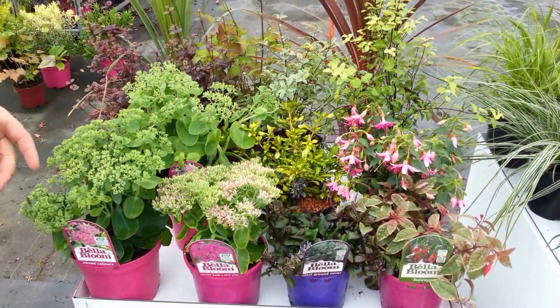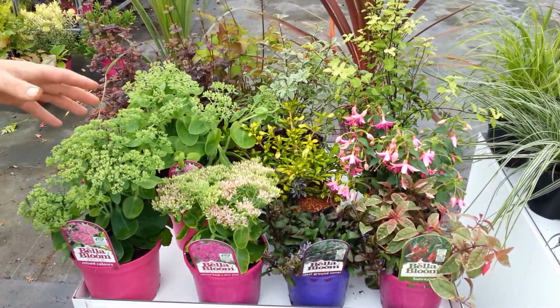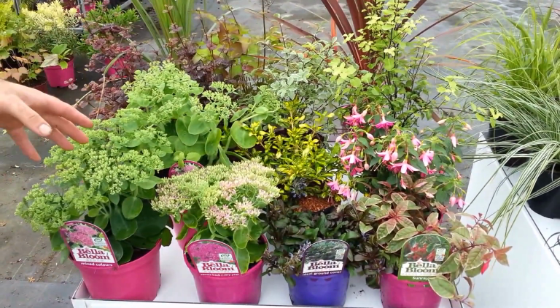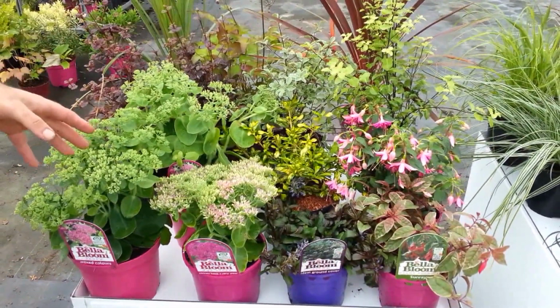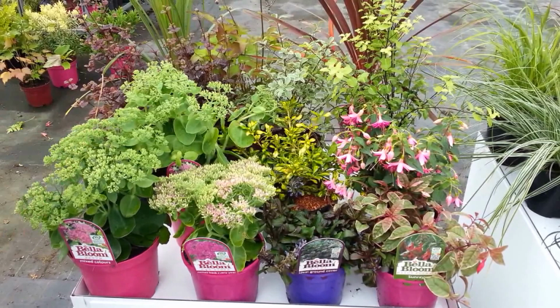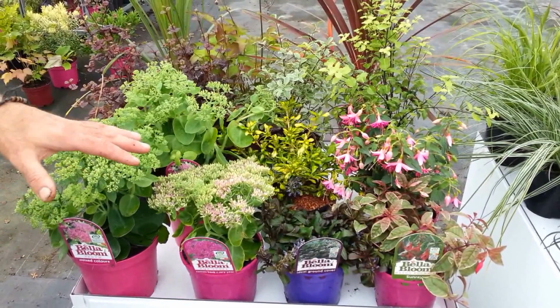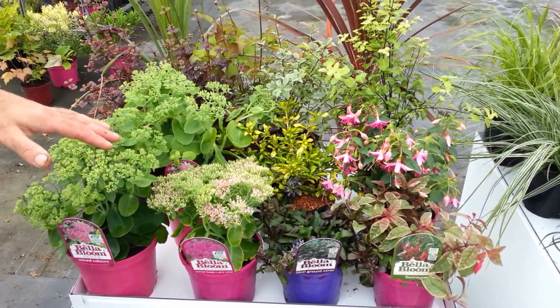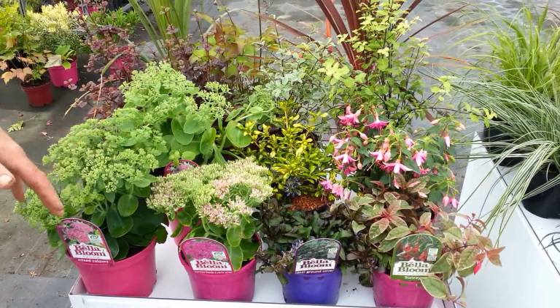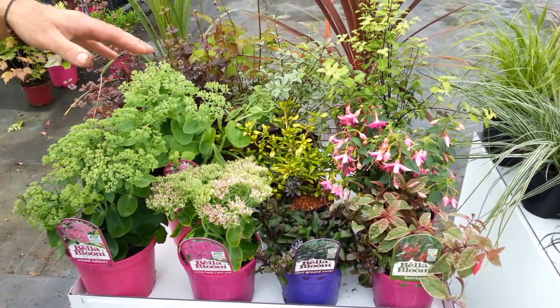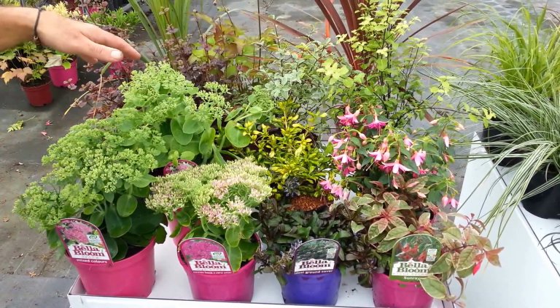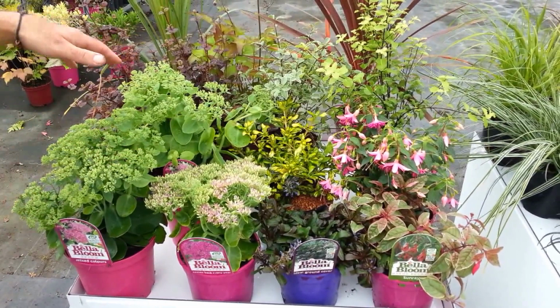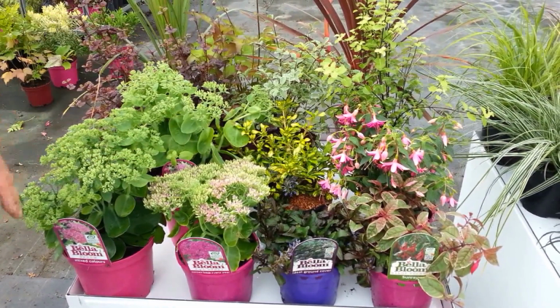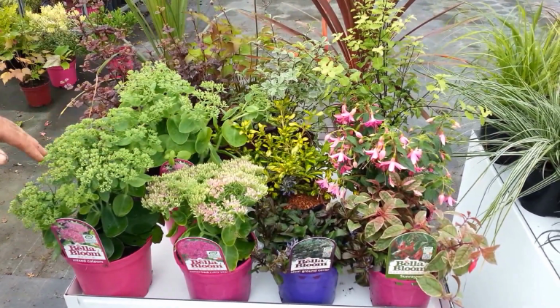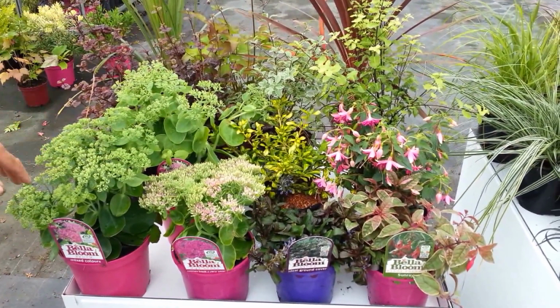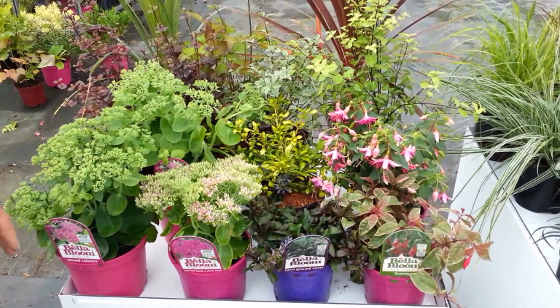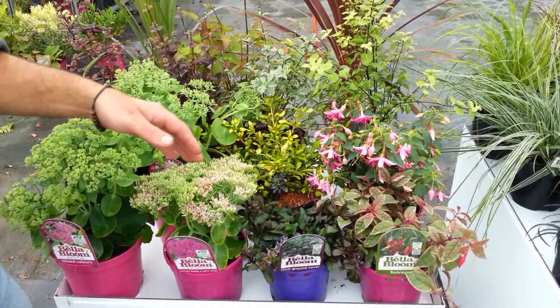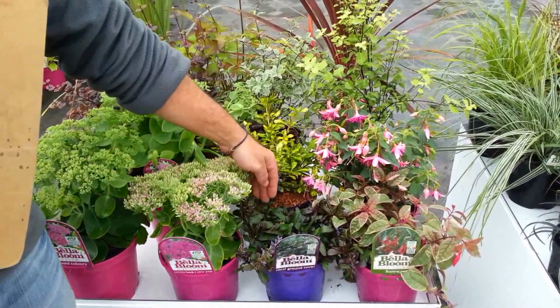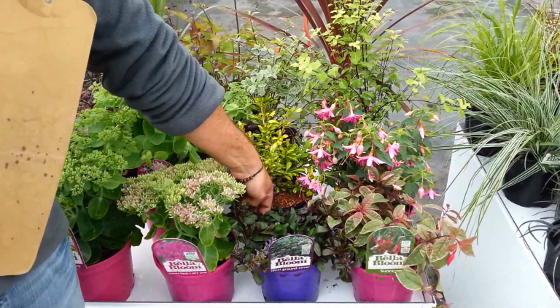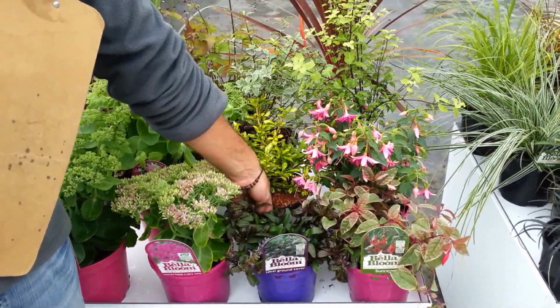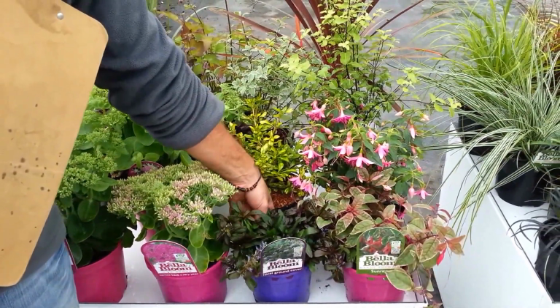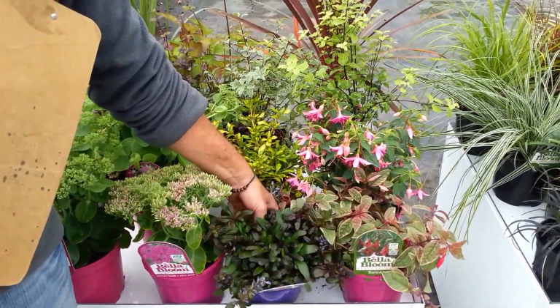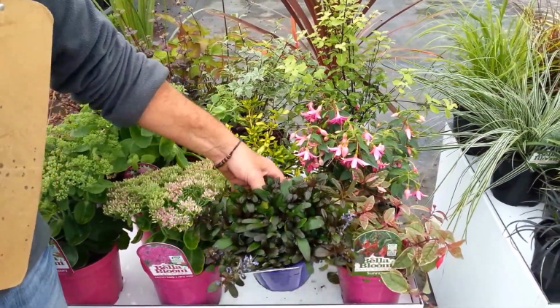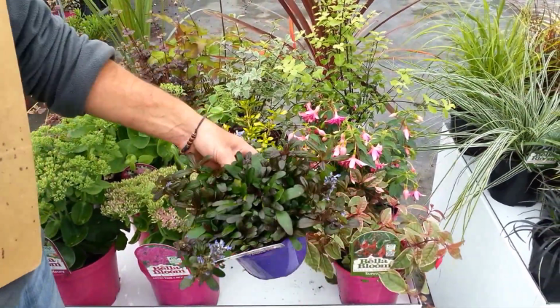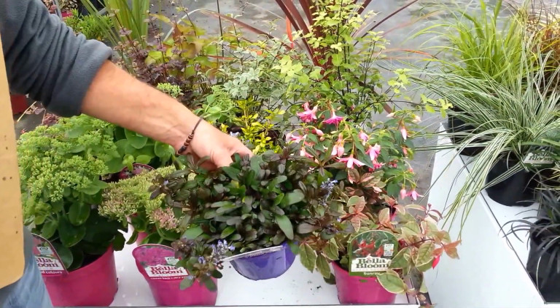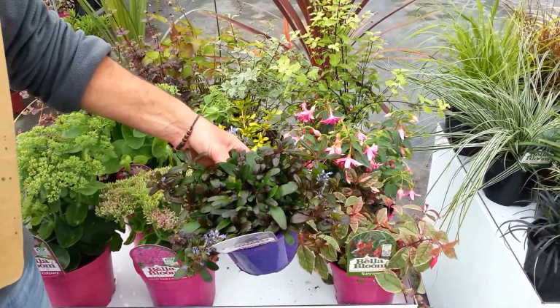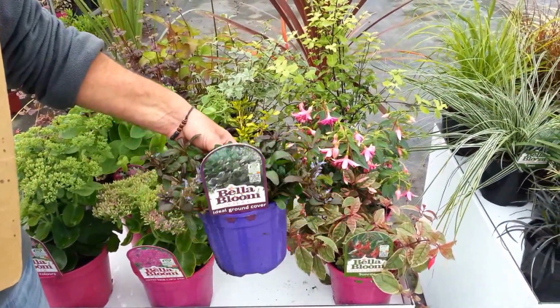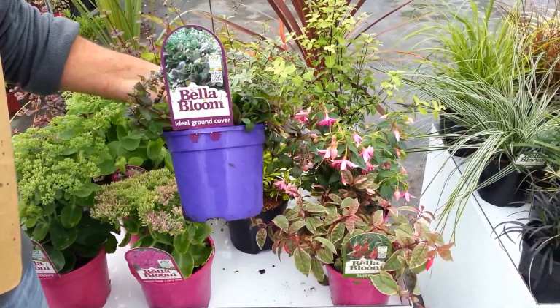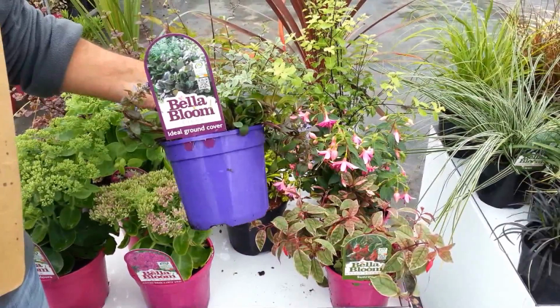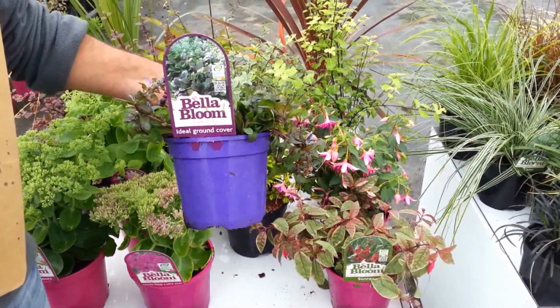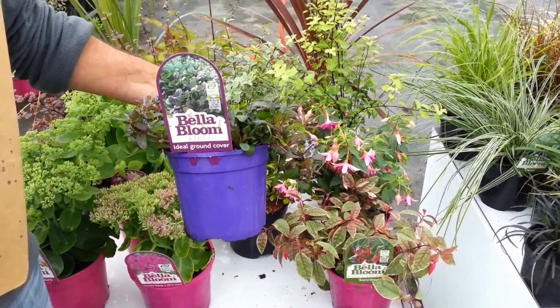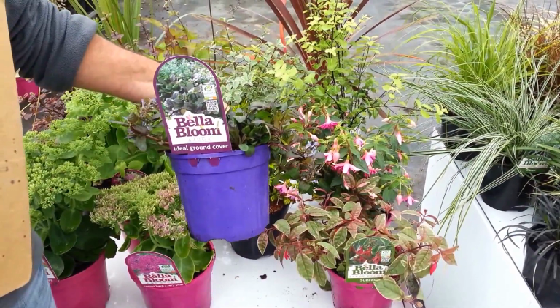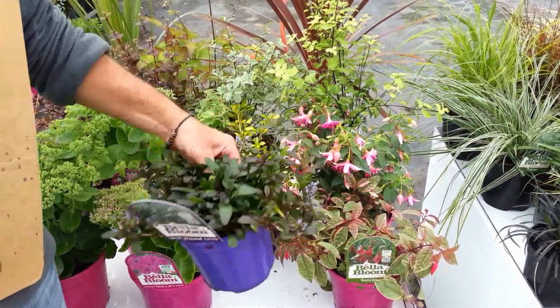And some Sedums here as well, from Hot Stuff — which is a smaller one — to Autumn Joy to Brilliant. And lovely Ajuga reptans there, just in flower now. Nice bronze colour on it for some ground cover, and also maybe for some container planting.